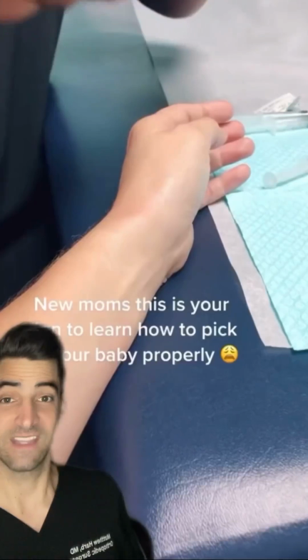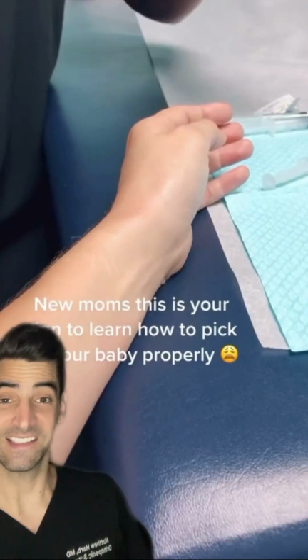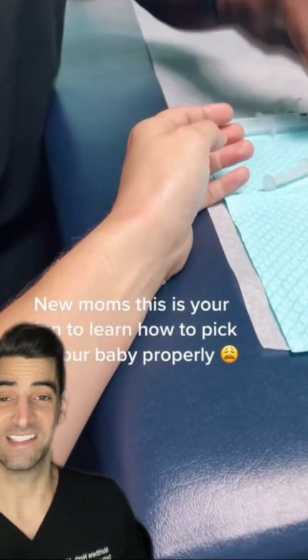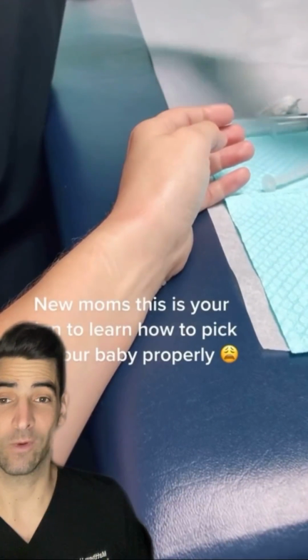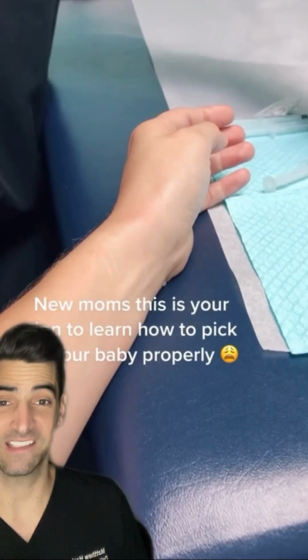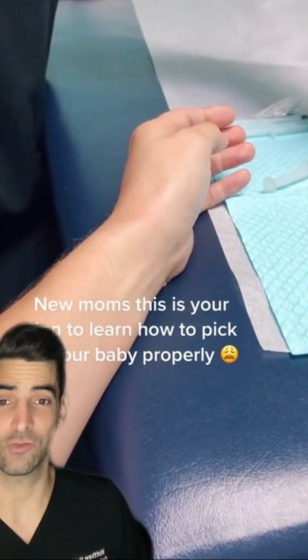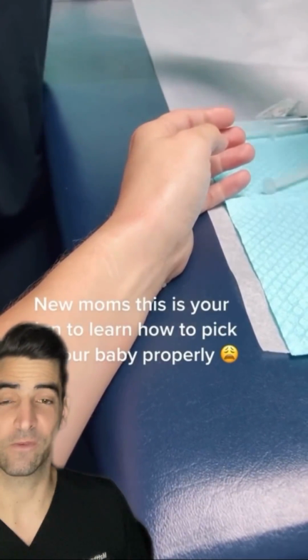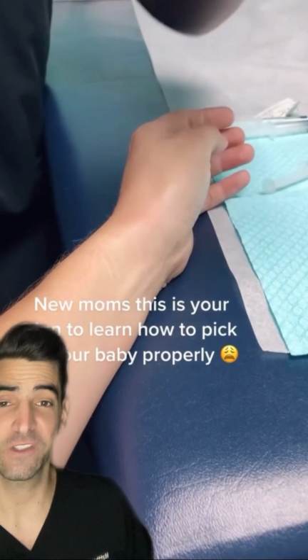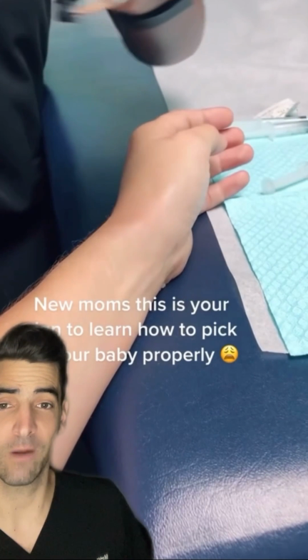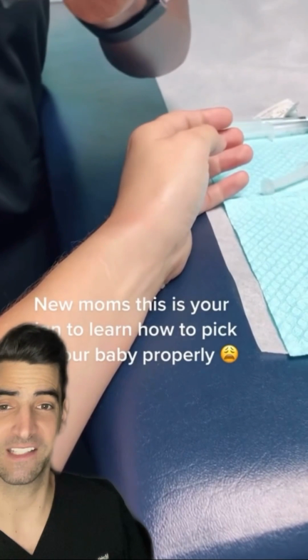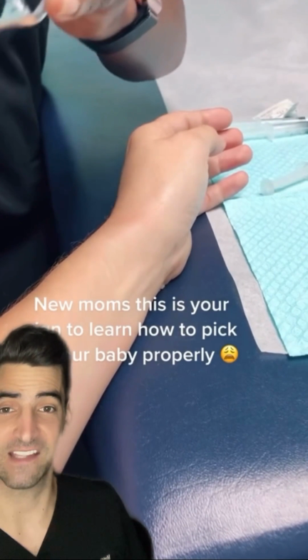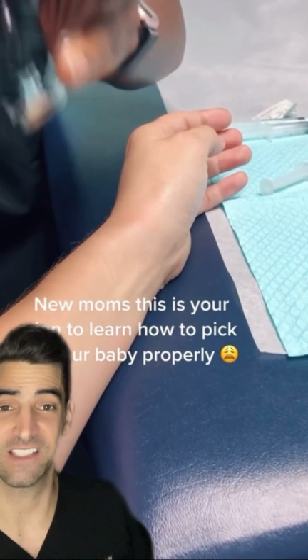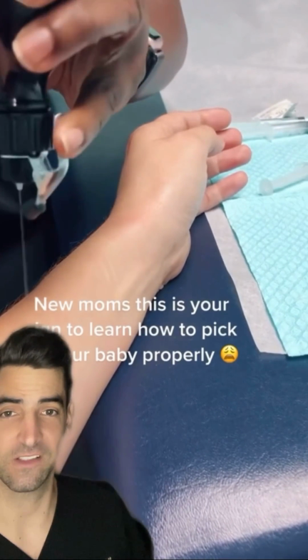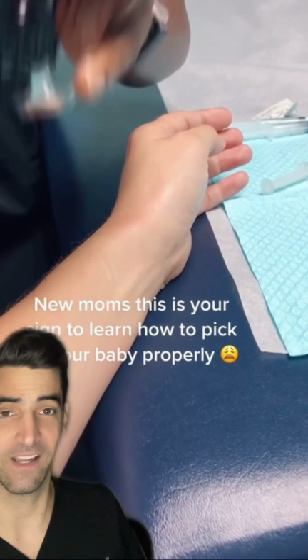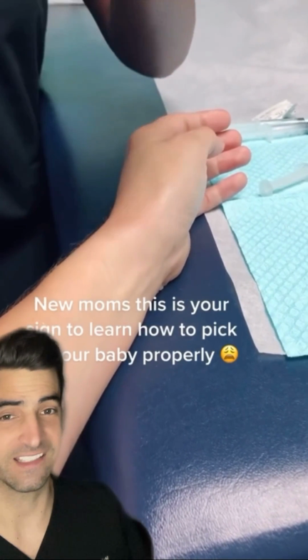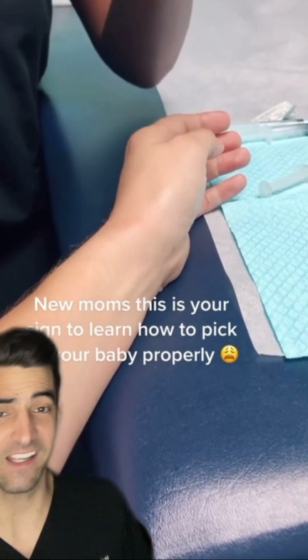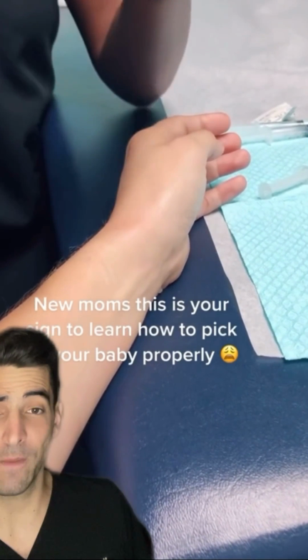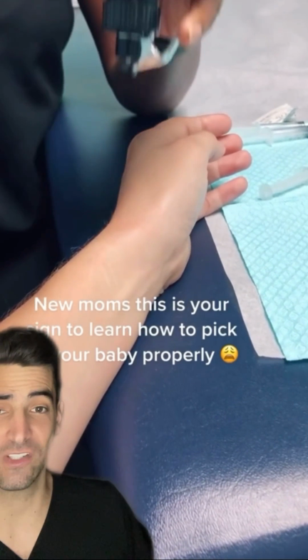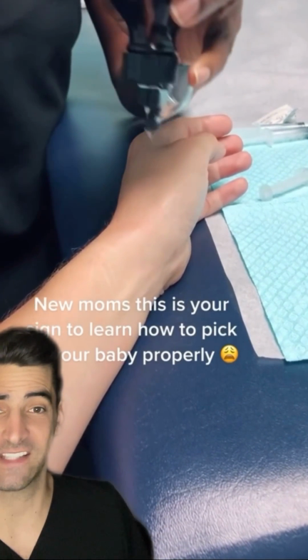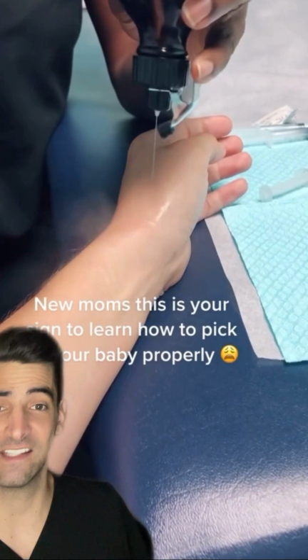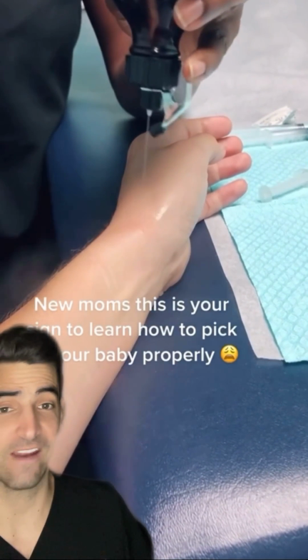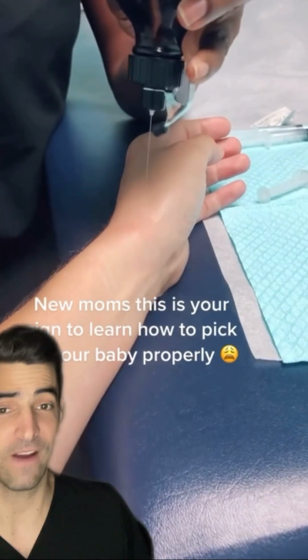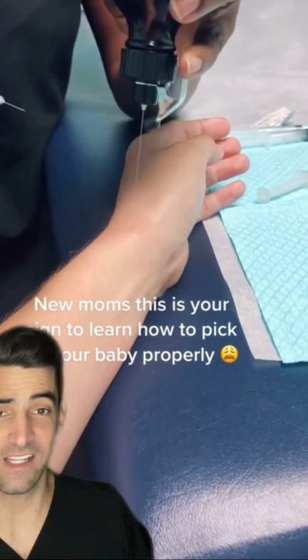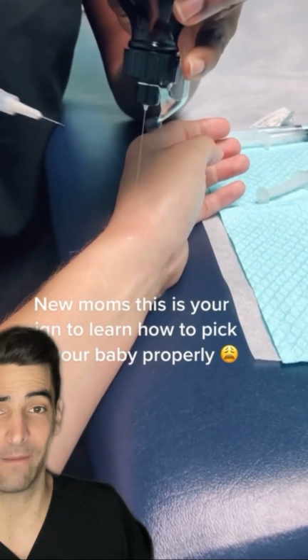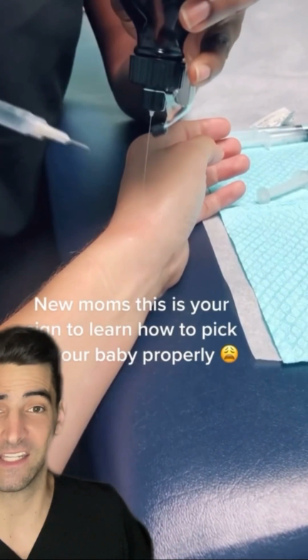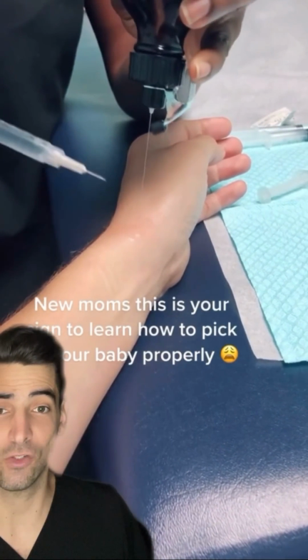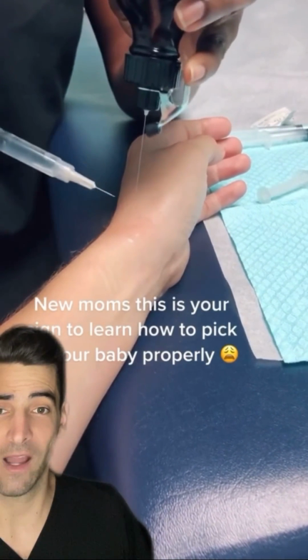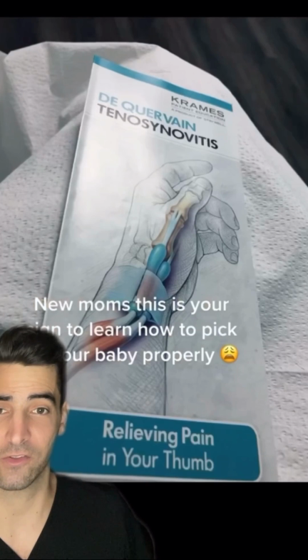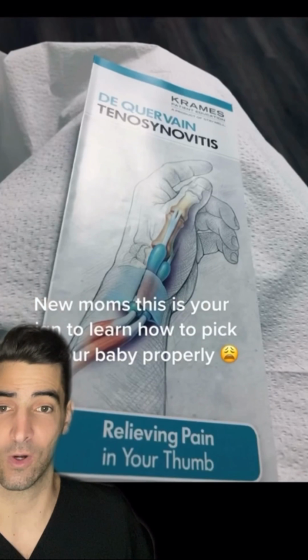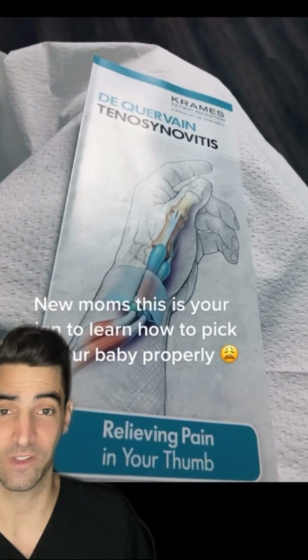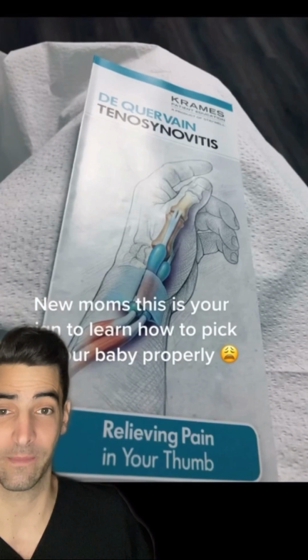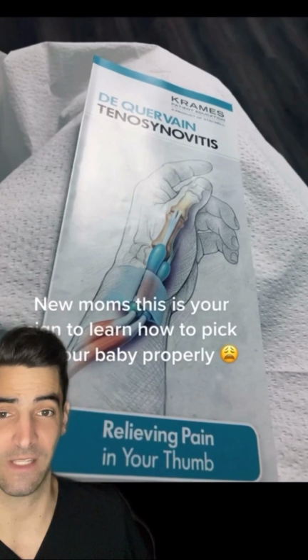This is de Quervain's syndrome, or first compartment extensor tenosynovitis. It's inflammation of the tendons and very common in new mothers who are holding their baby.